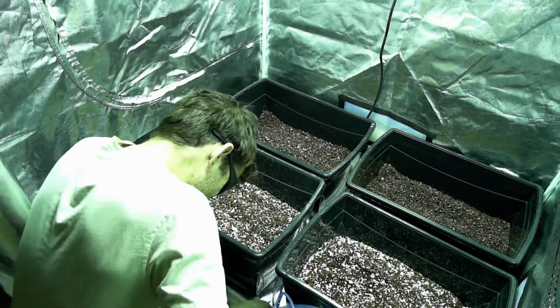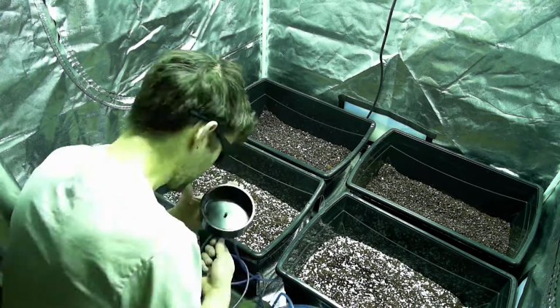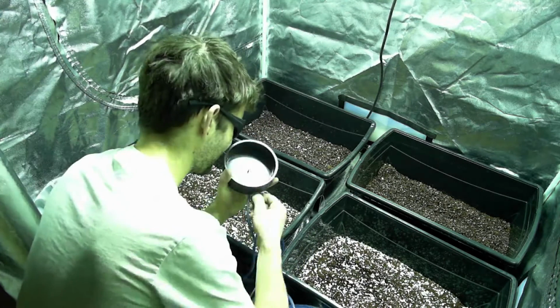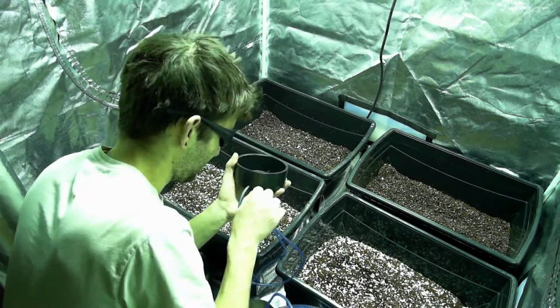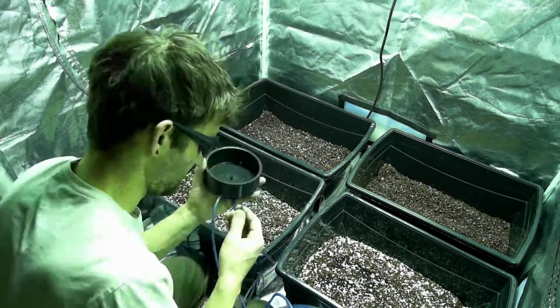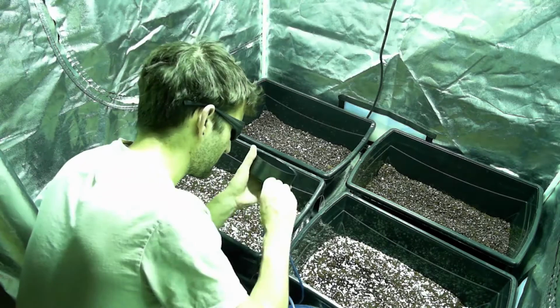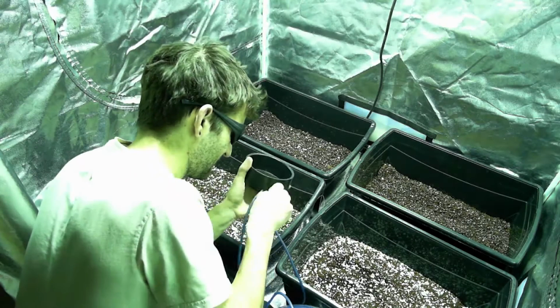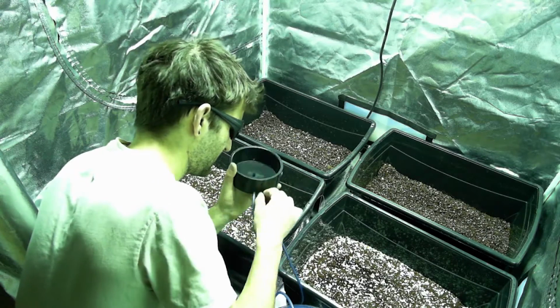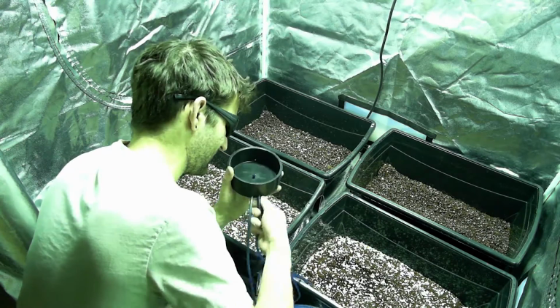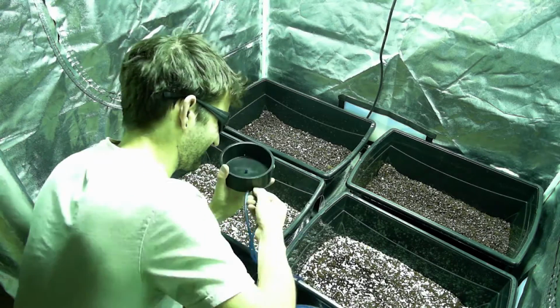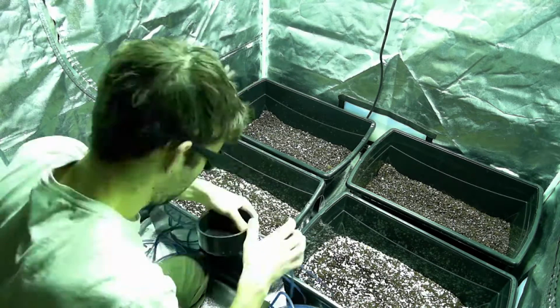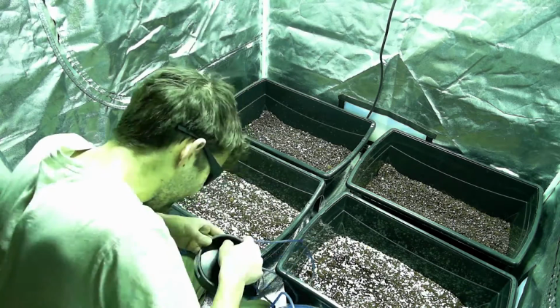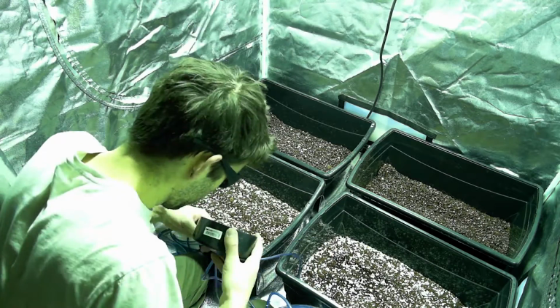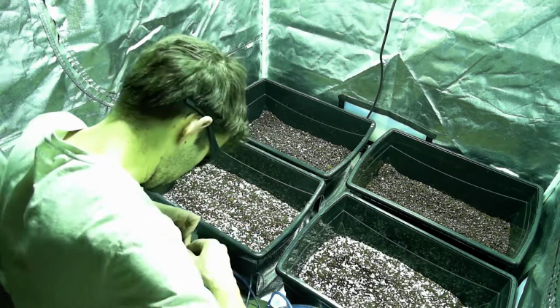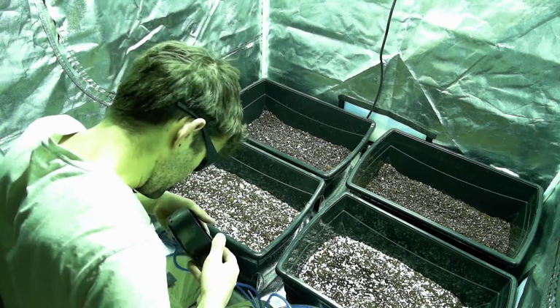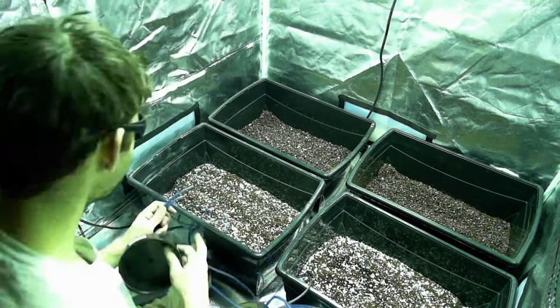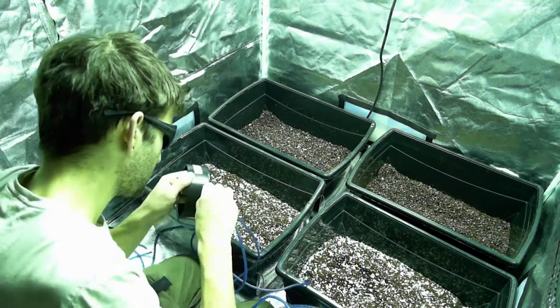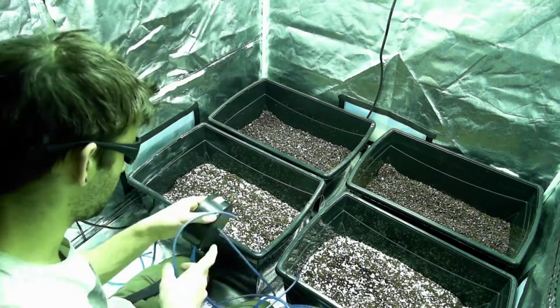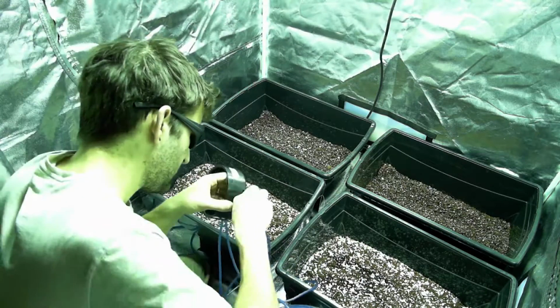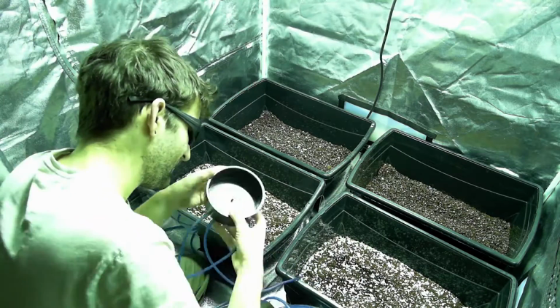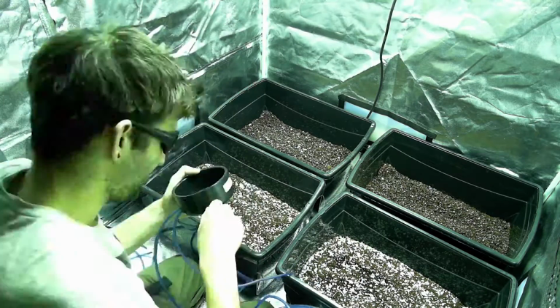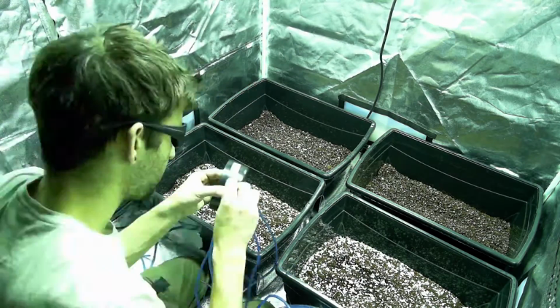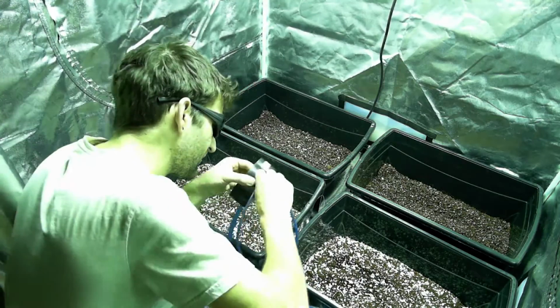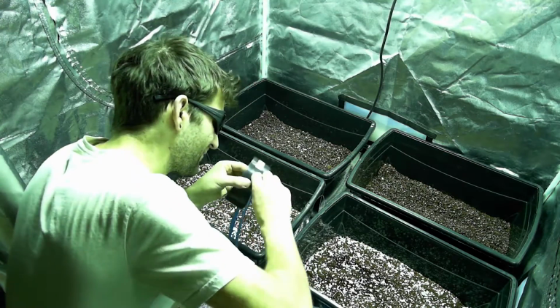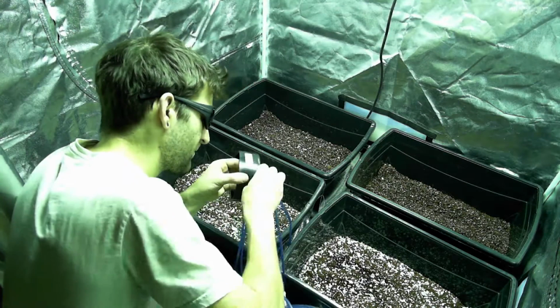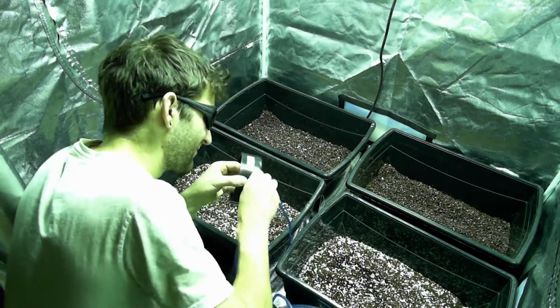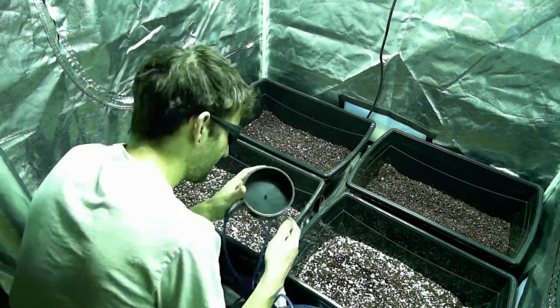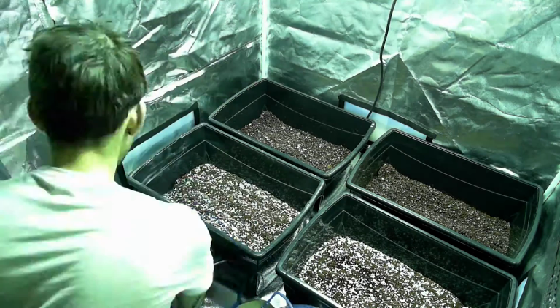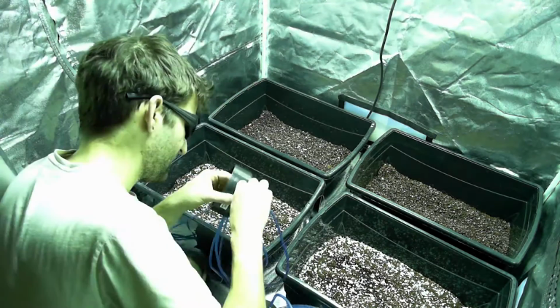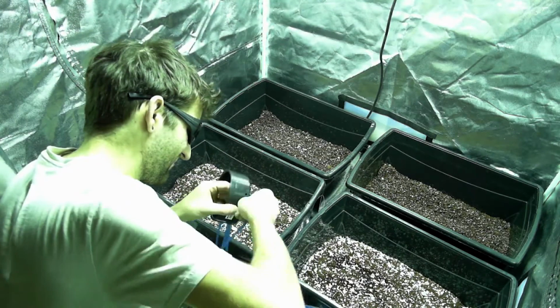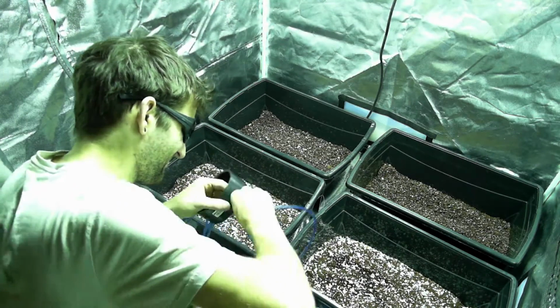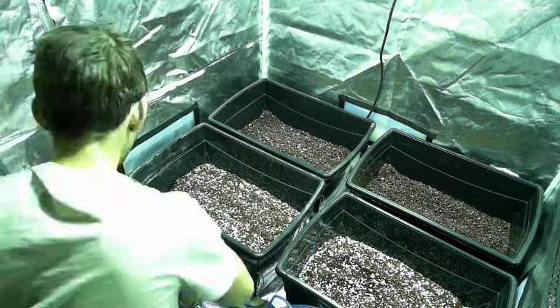Those sunglasses are actually specific for metal halide bulbs or high pressure sodium bulbs, so they are not just to look cool — they actually protect my eyes, but I do feel like a gangster wearing them.